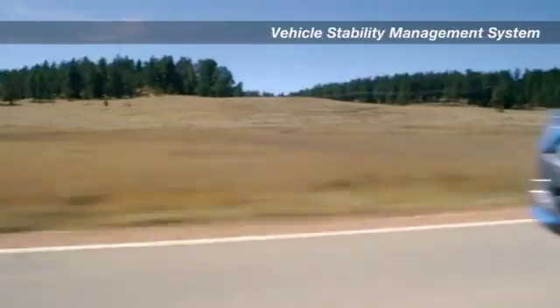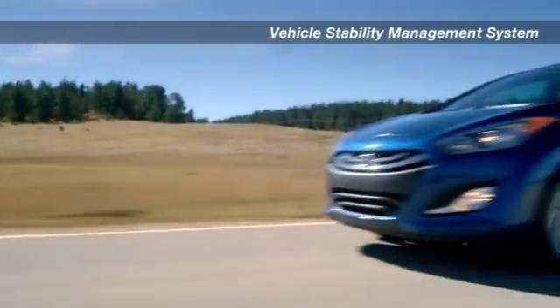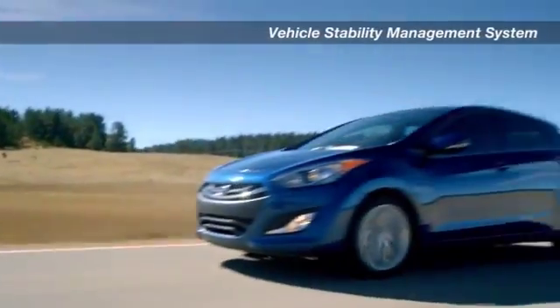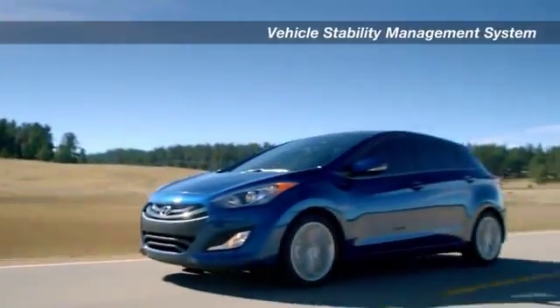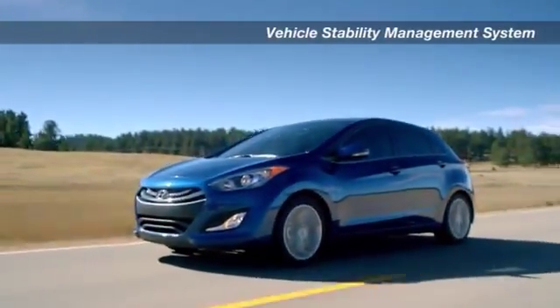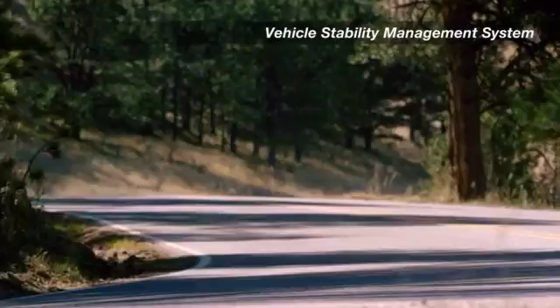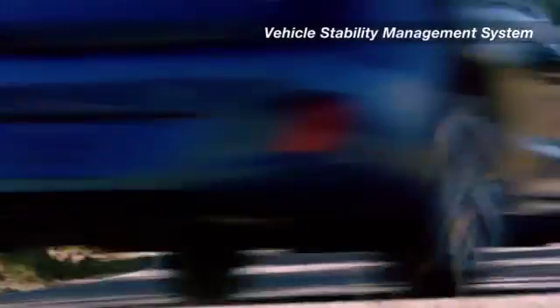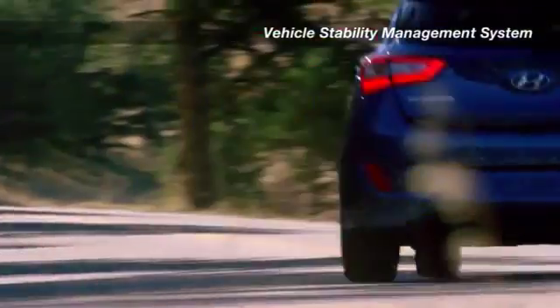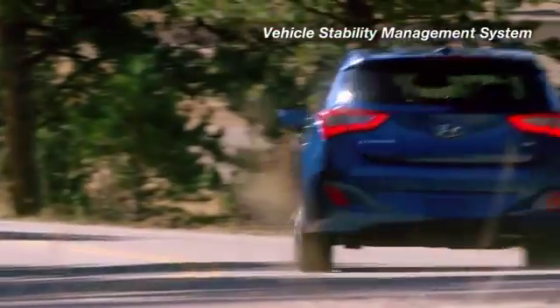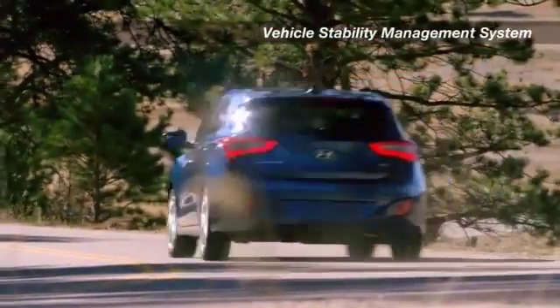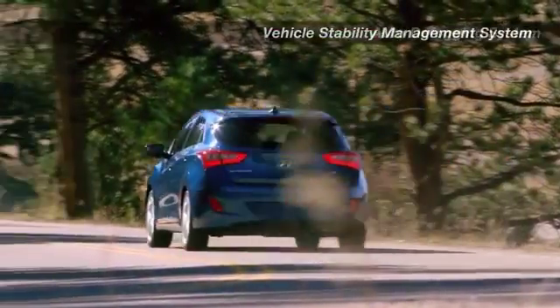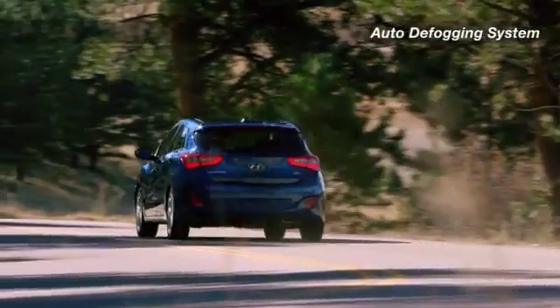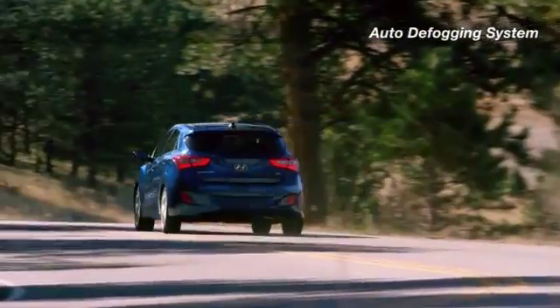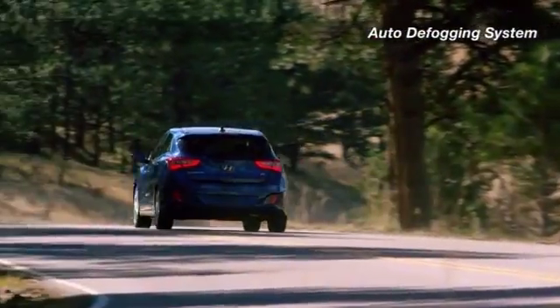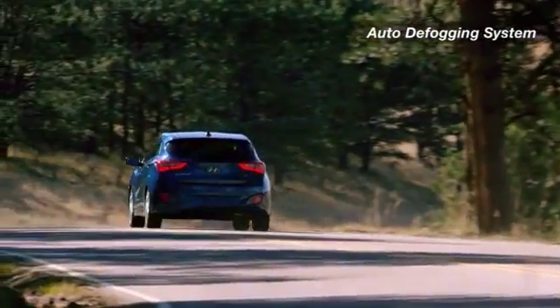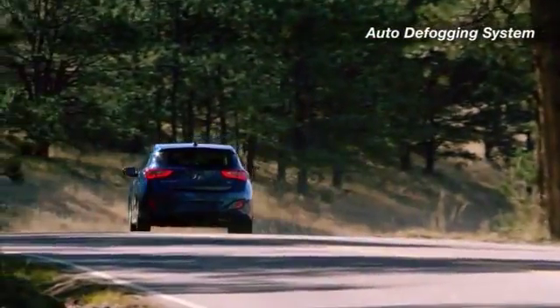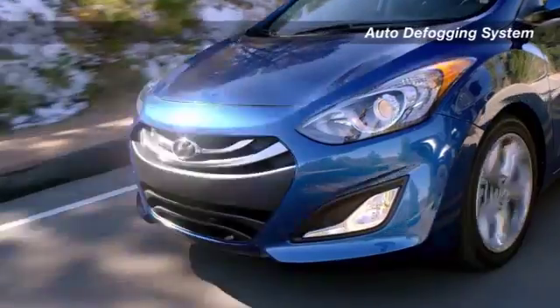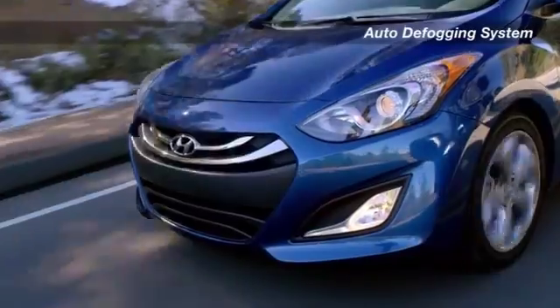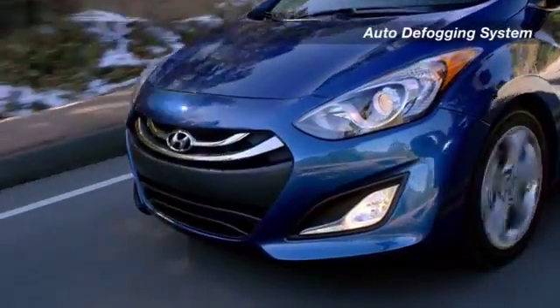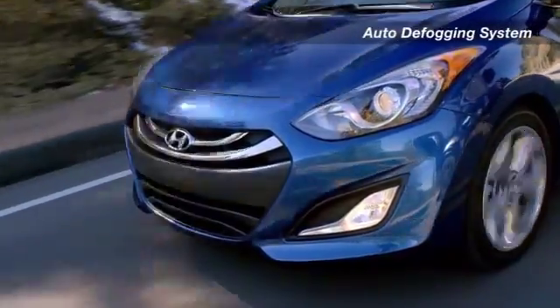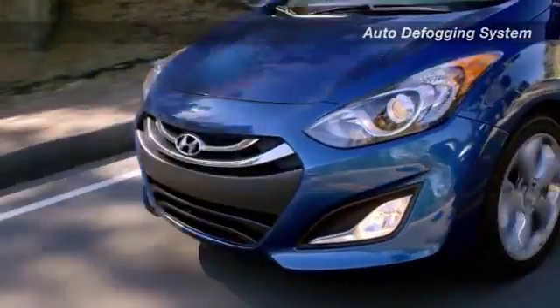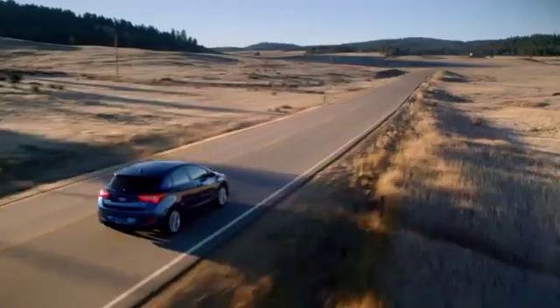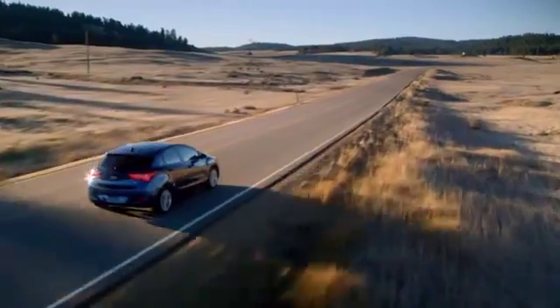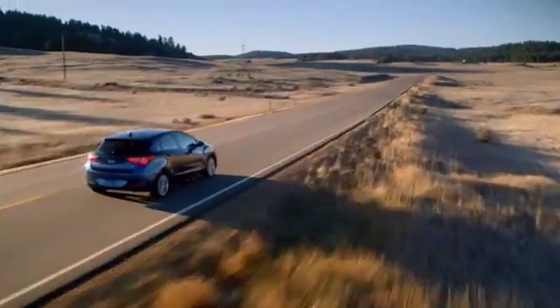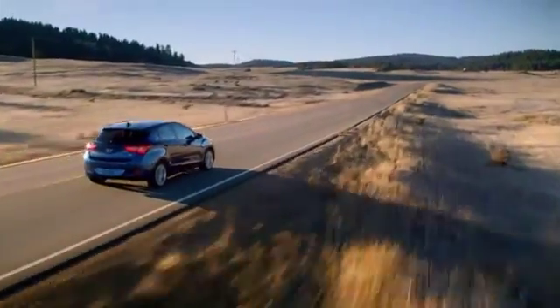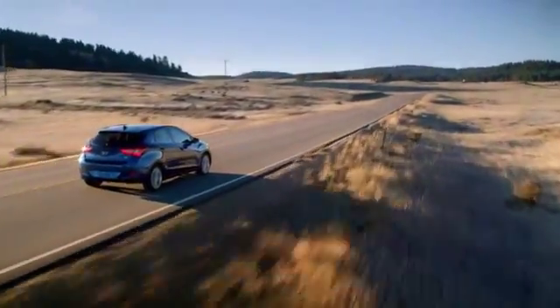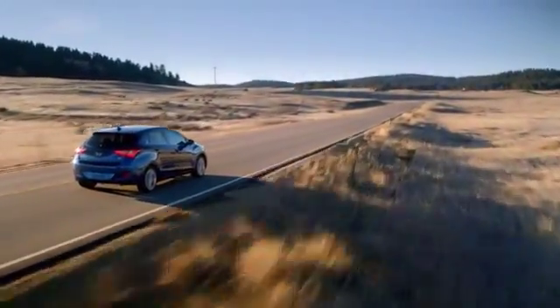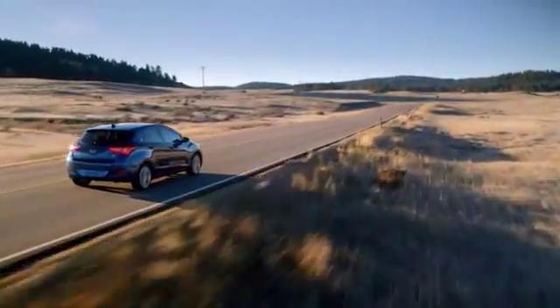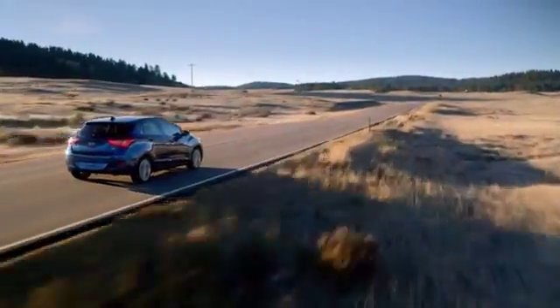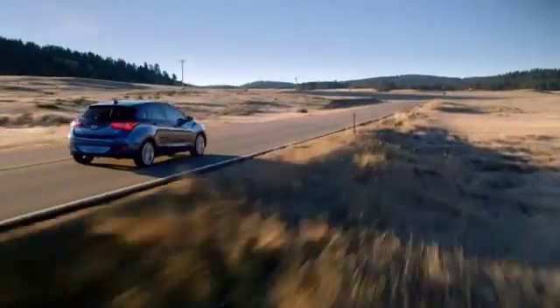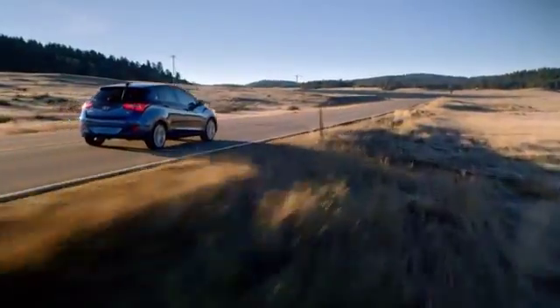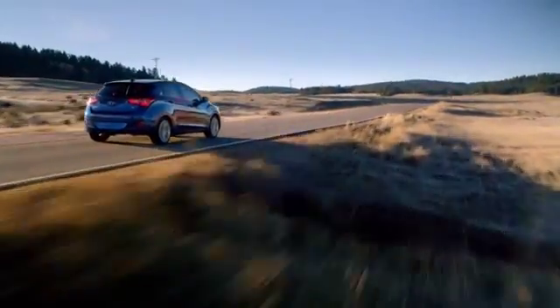And because your safety is serious business, there's anti-lock brakes, 7 airbags, a vehicle stability management system, and an ingenious auto defogging system. The 2015 Elantra GT — exceptionally road-worthy.